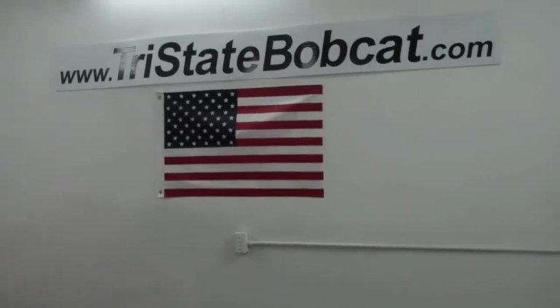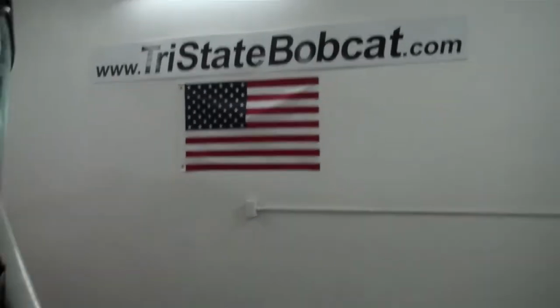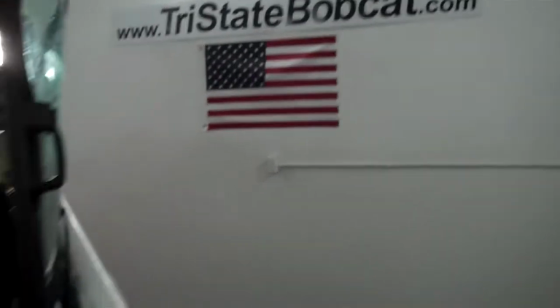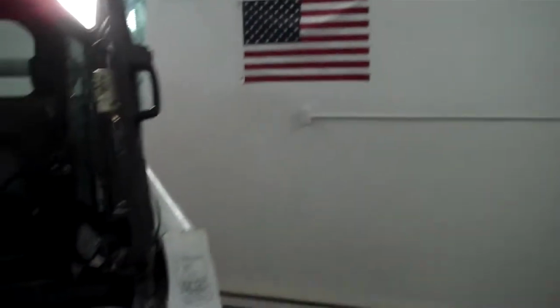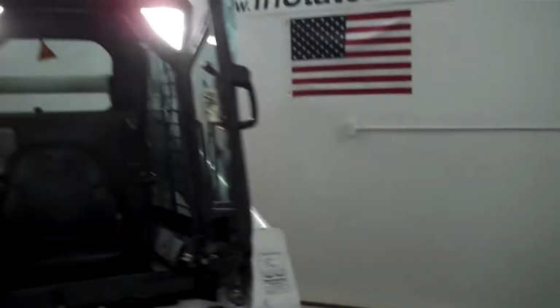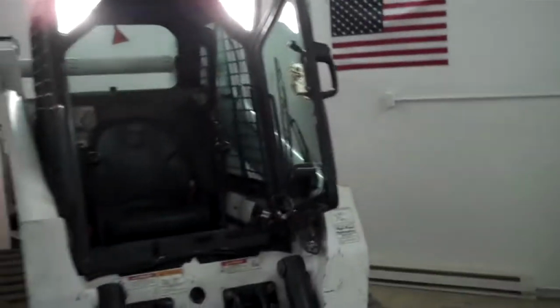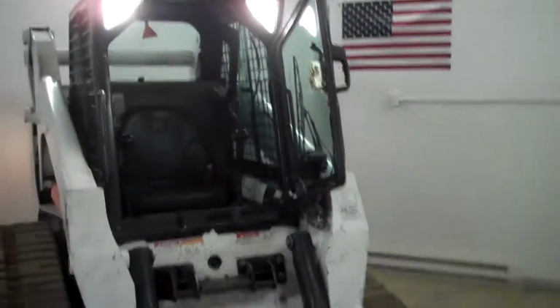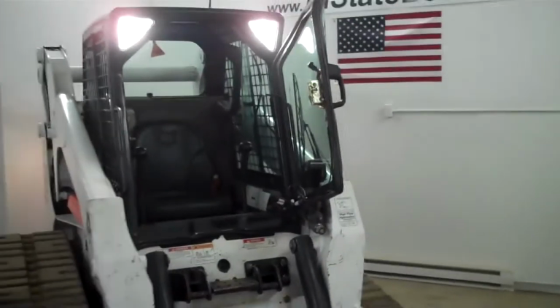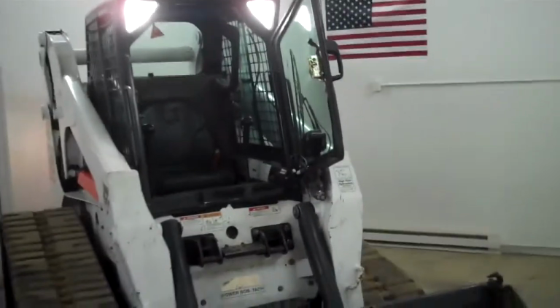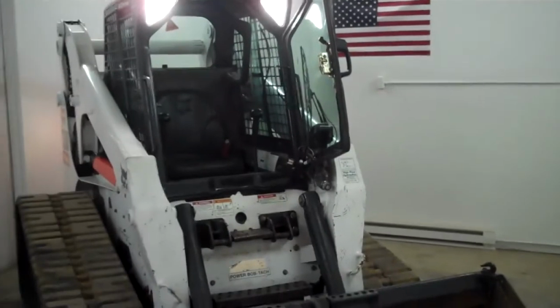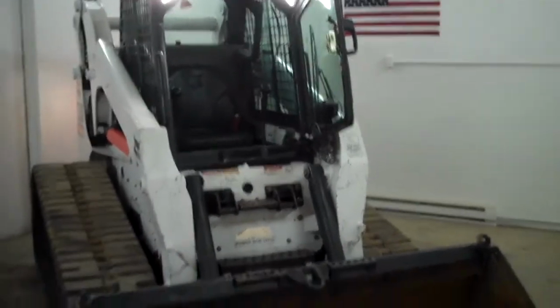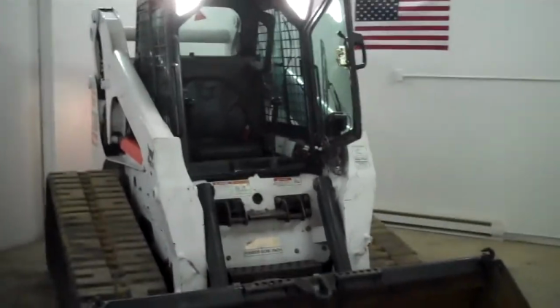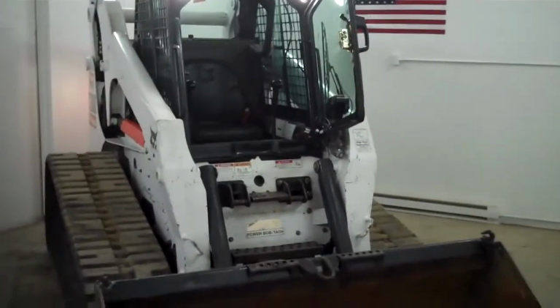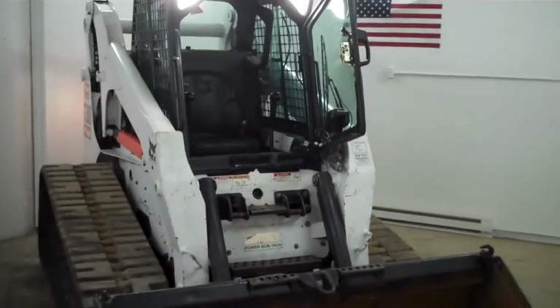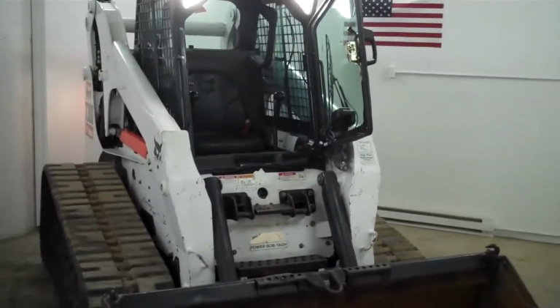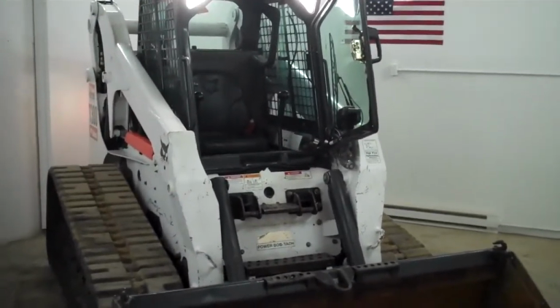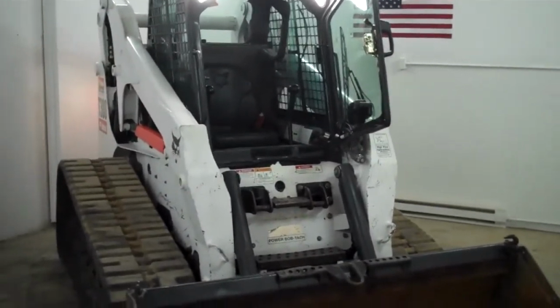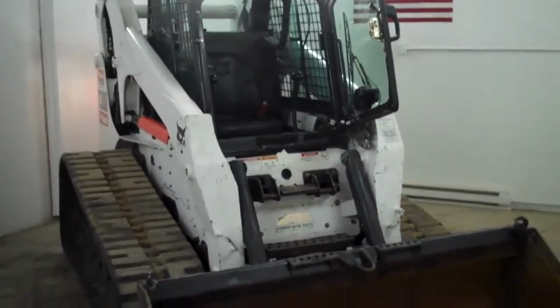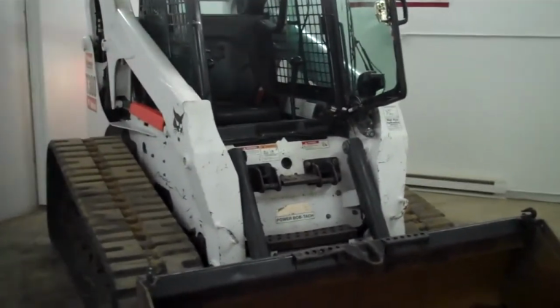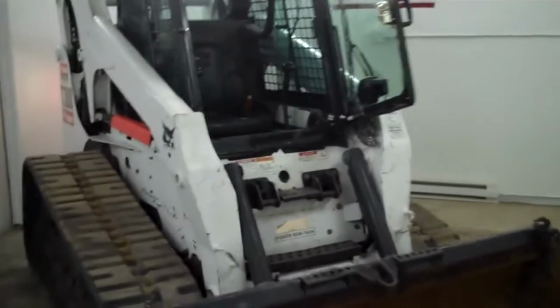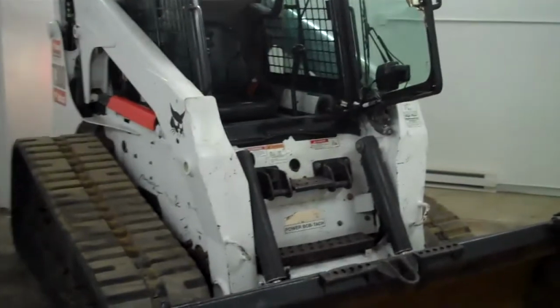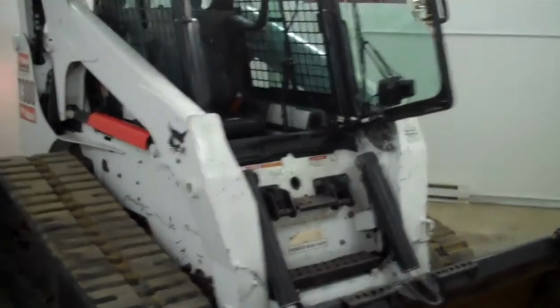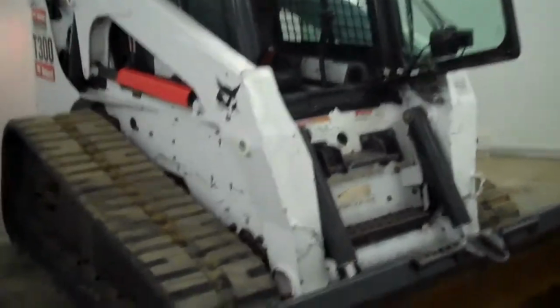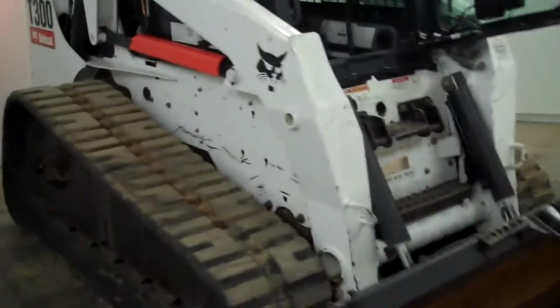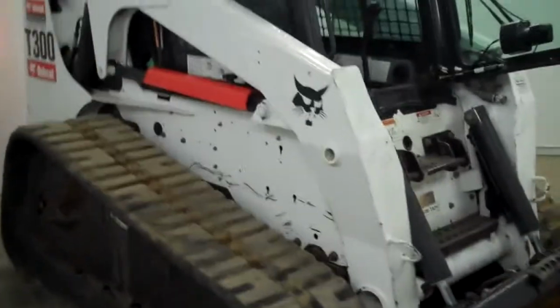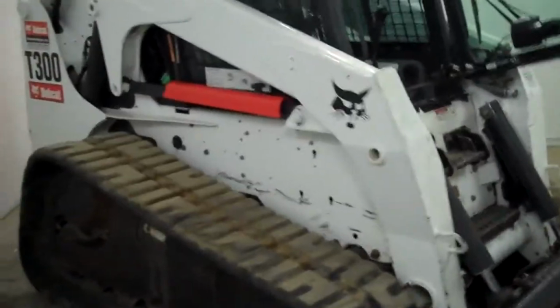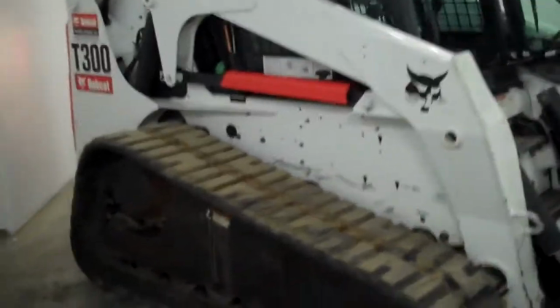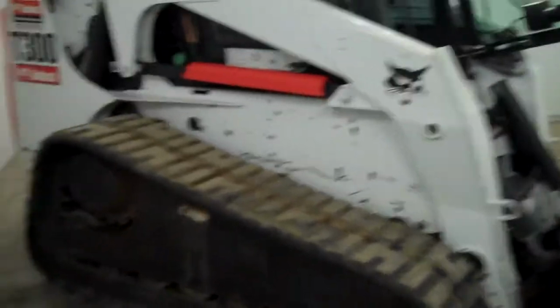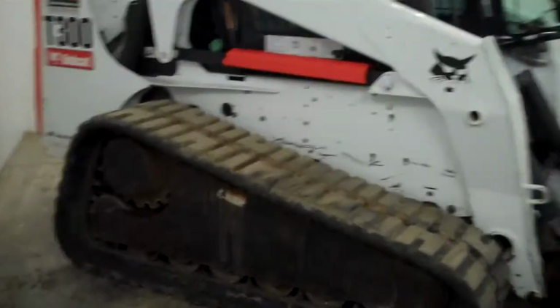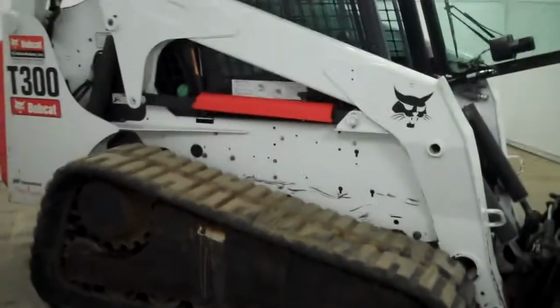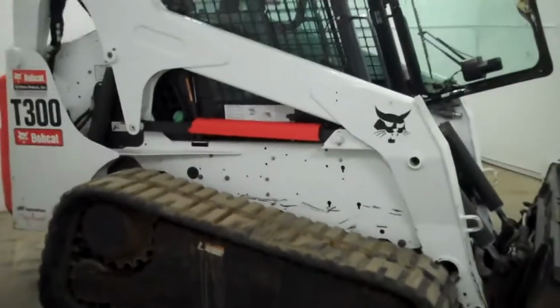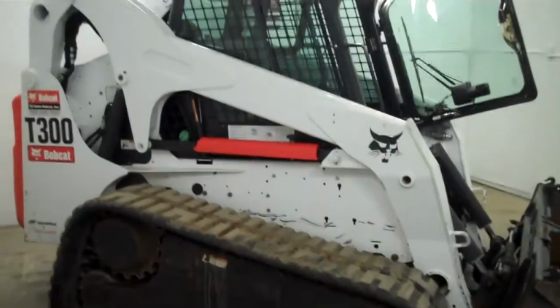Jeff at Tri-State Bobcat, Hudson, Wisconsin. You really can have it all with this 2006 T300, a one-owner municipal machine — a Bobcat compact track loader. Look at this machine shine.